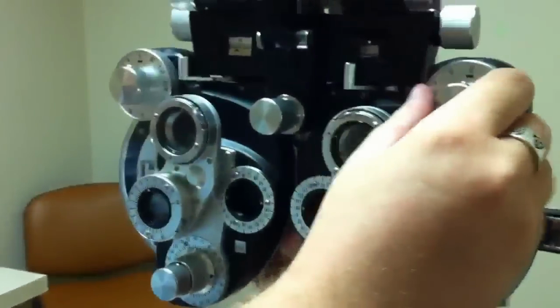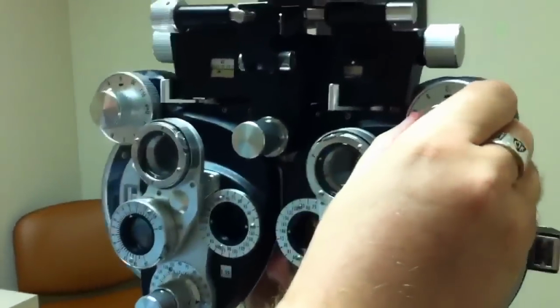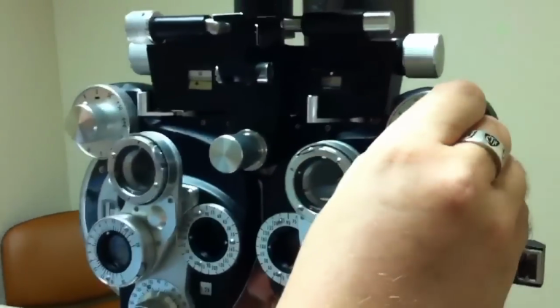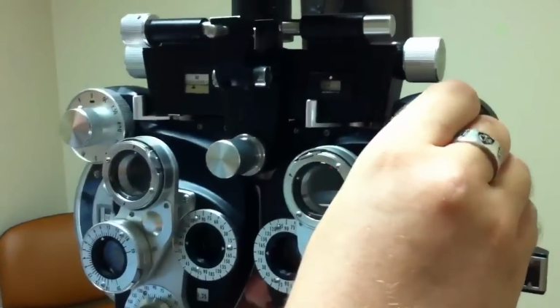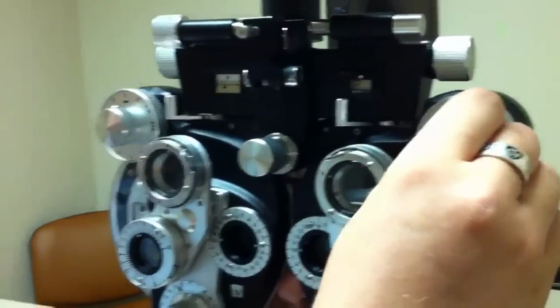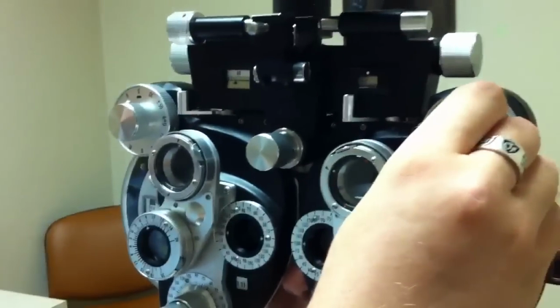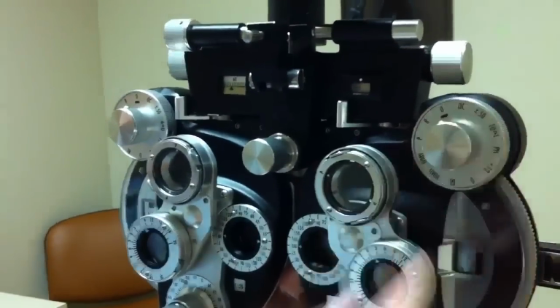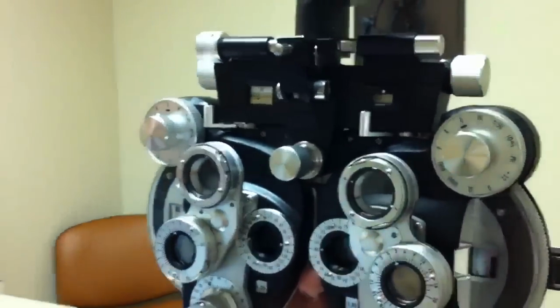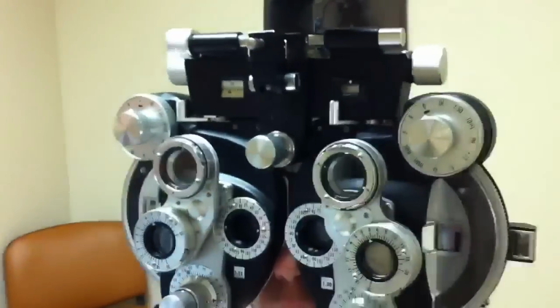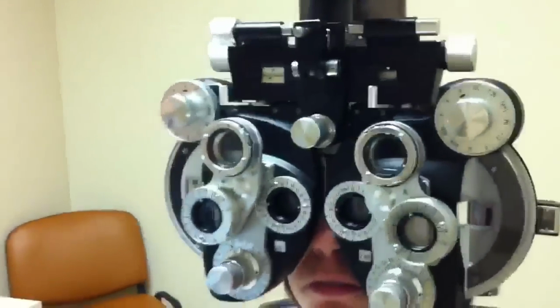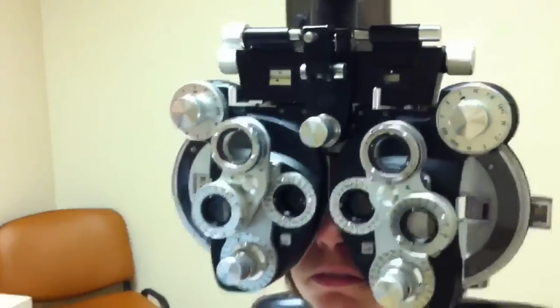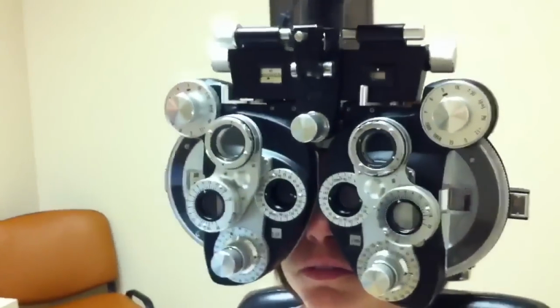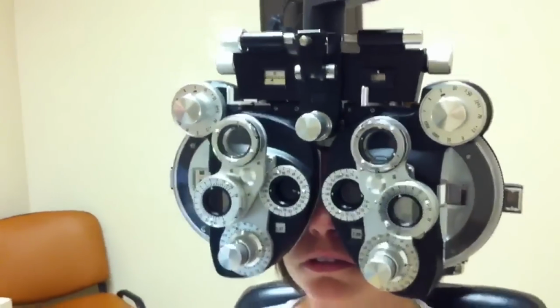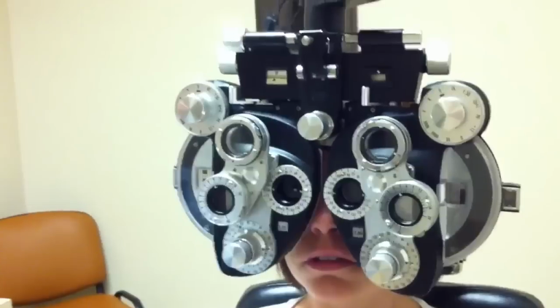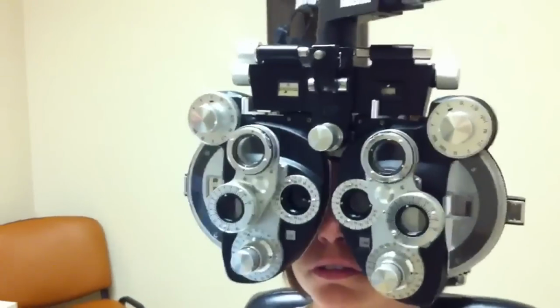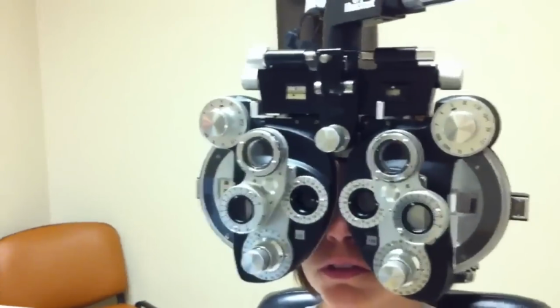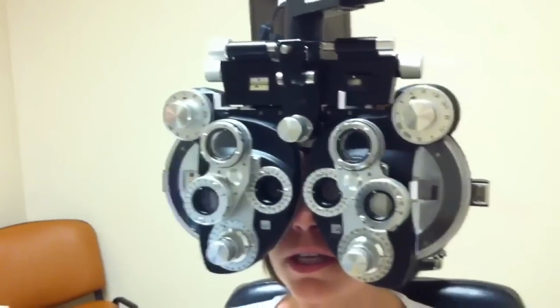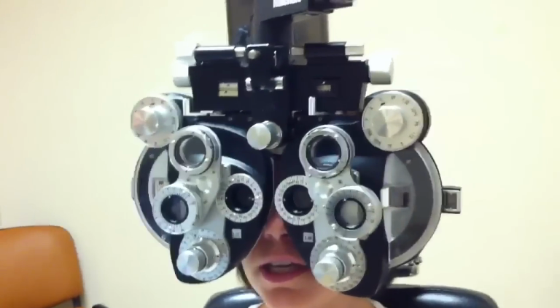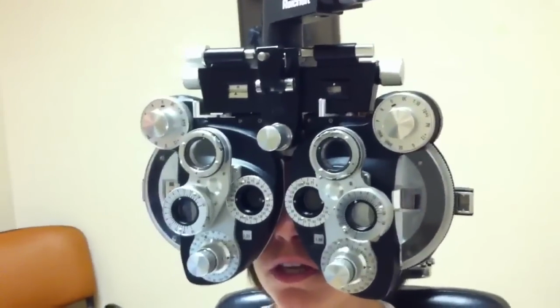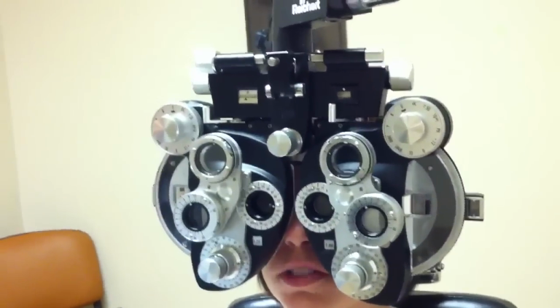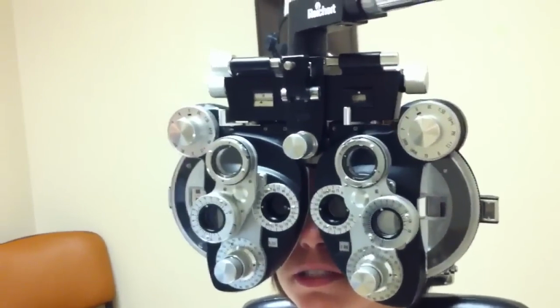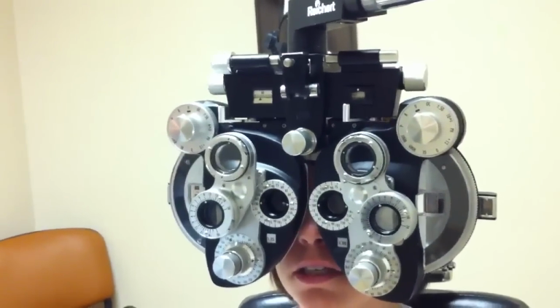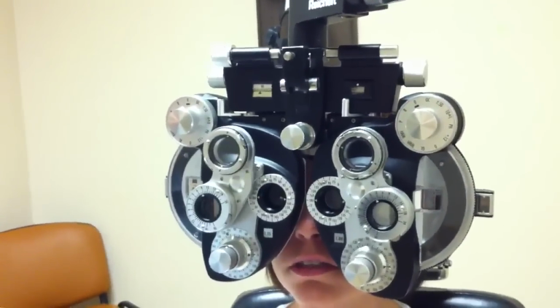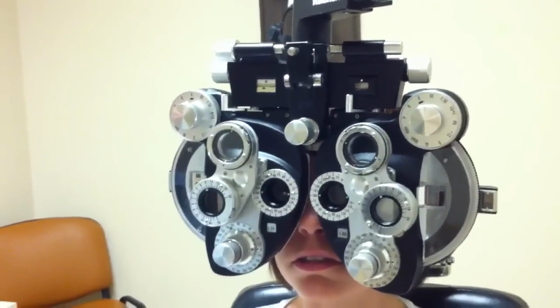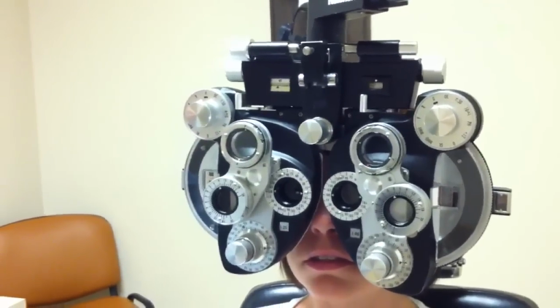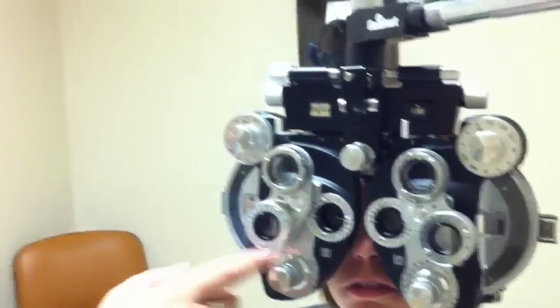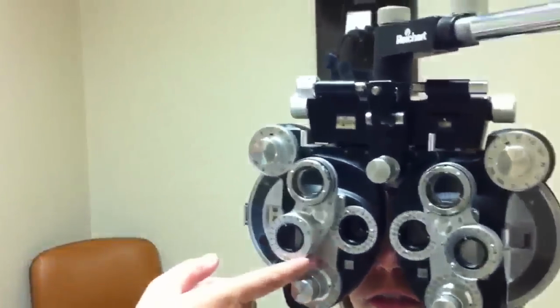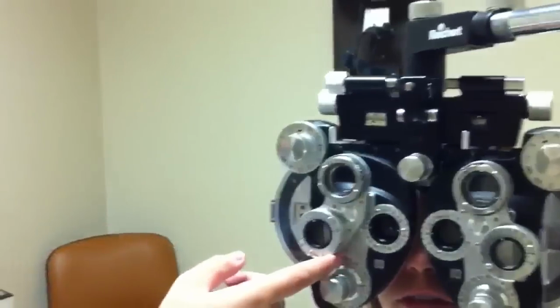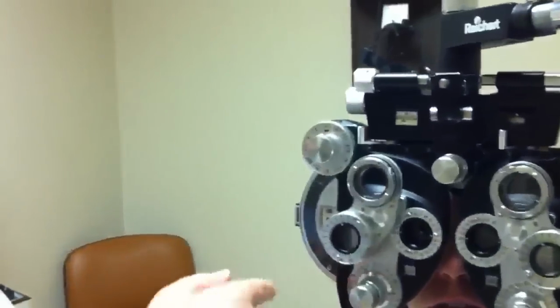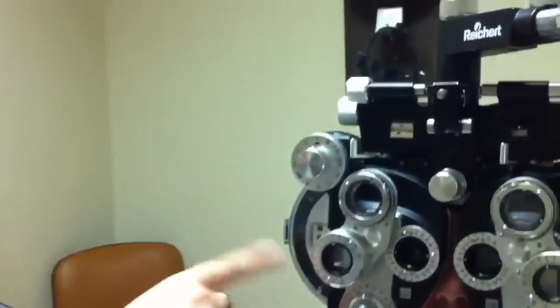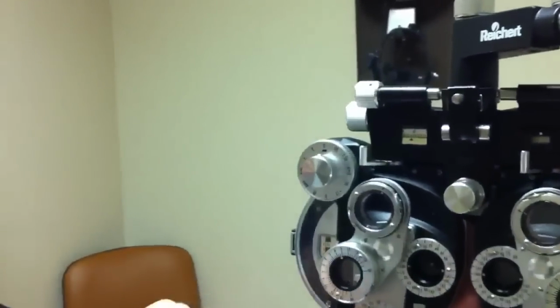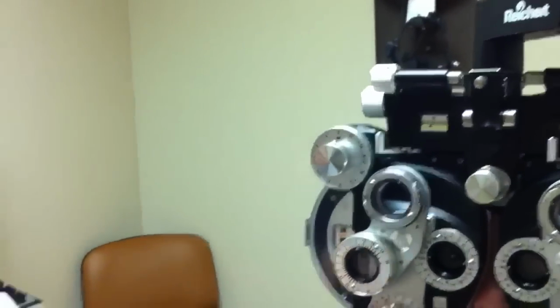We're looking through the right eye. What's the smallest line you can see? E-V-O-T-Z. Okay, so she can see 20/20, so we don't need to go too far with the prescription.